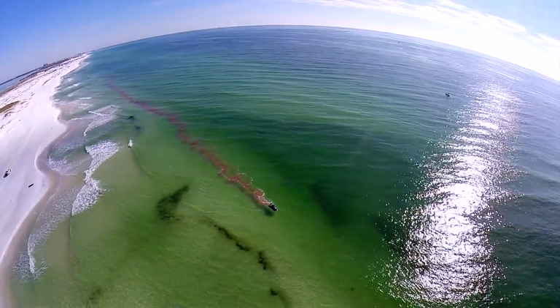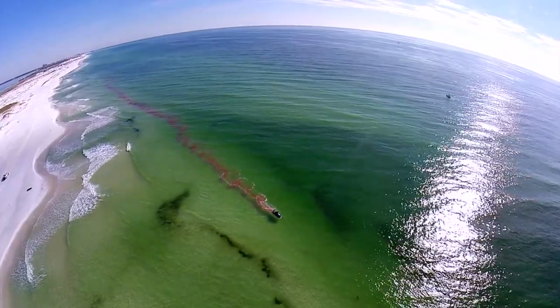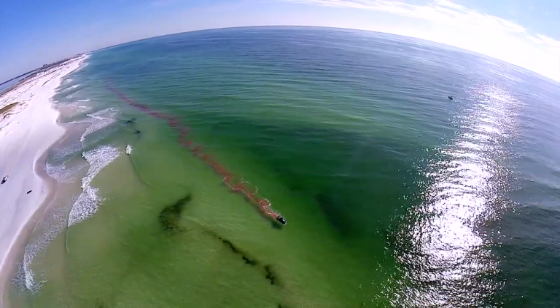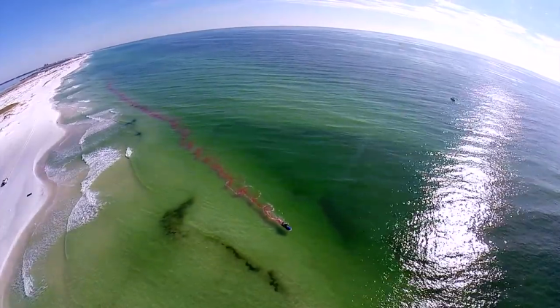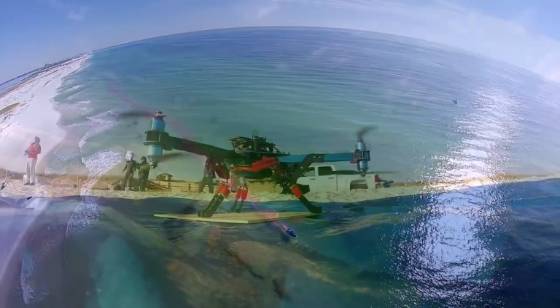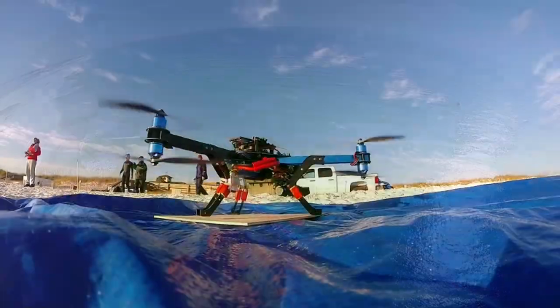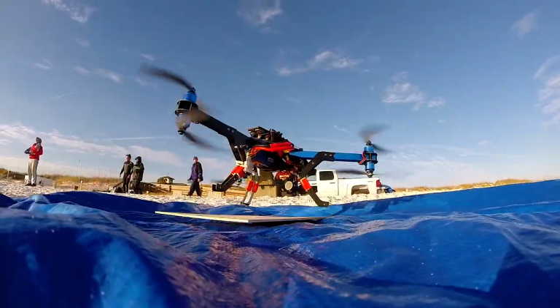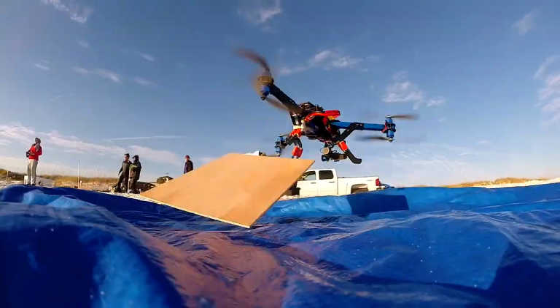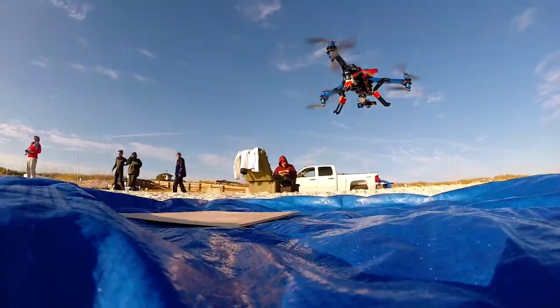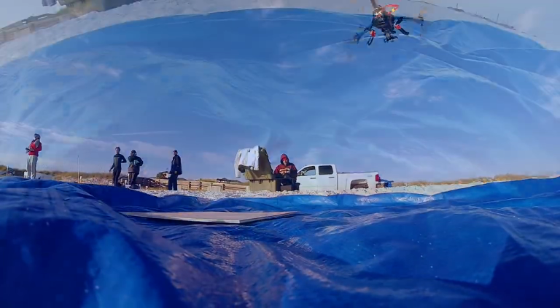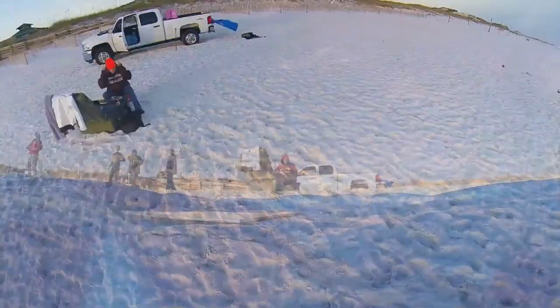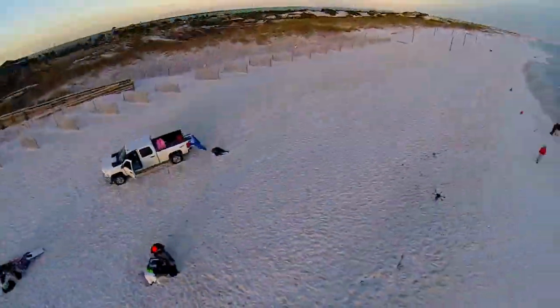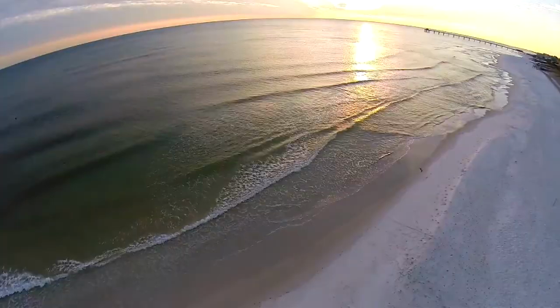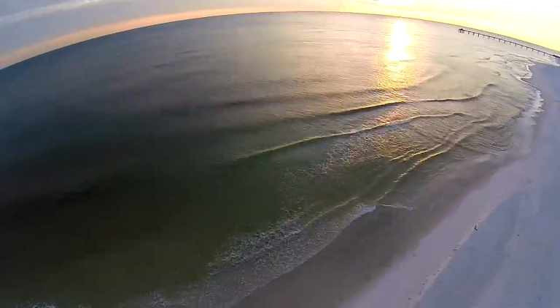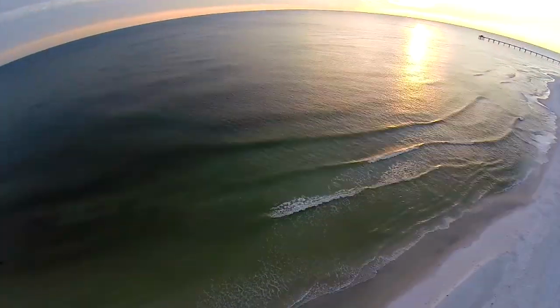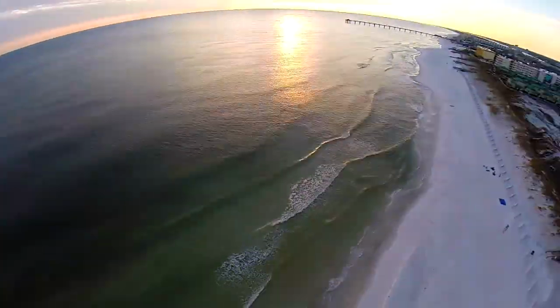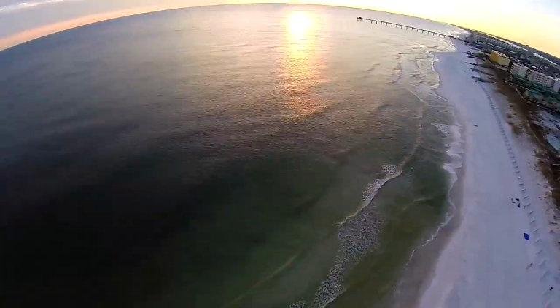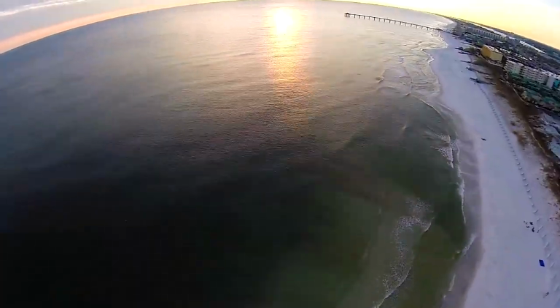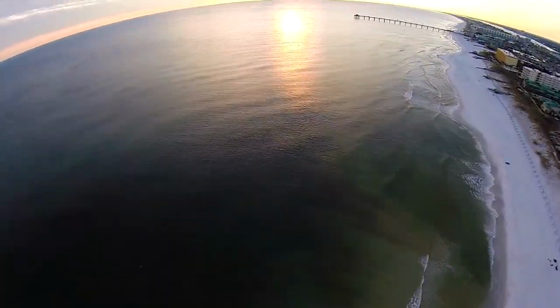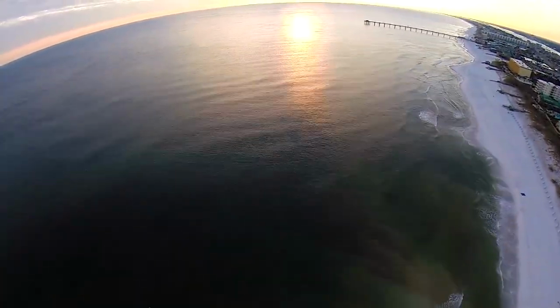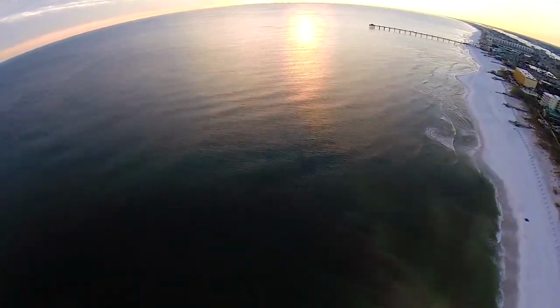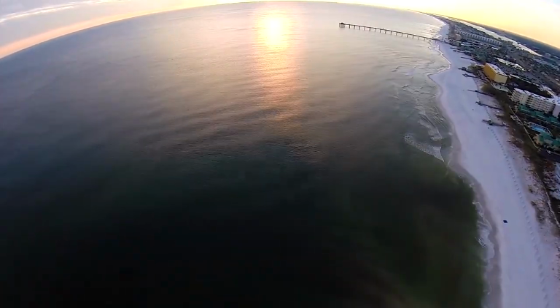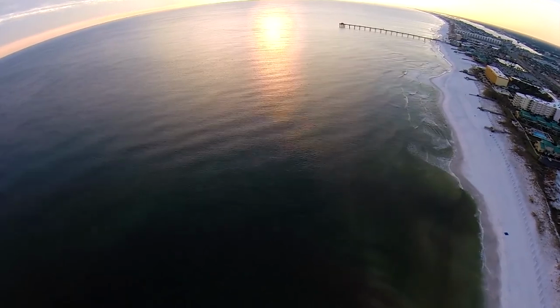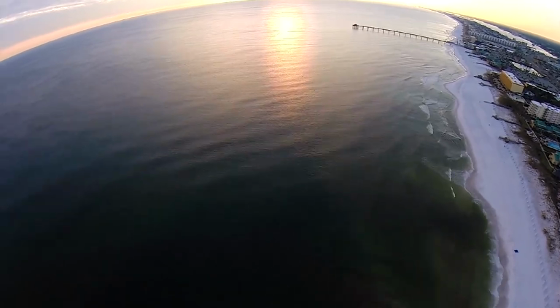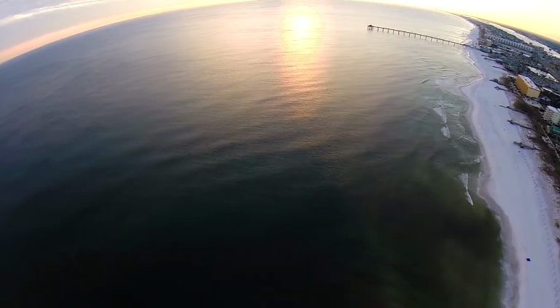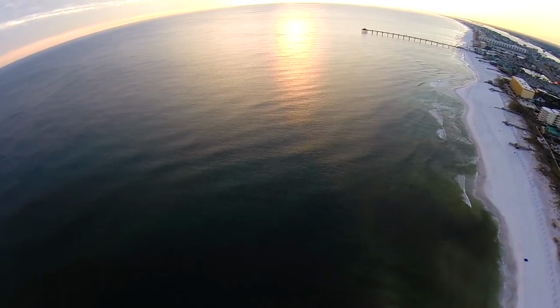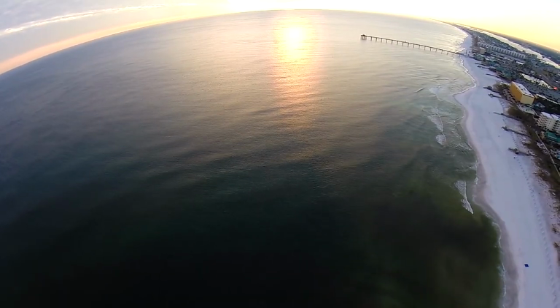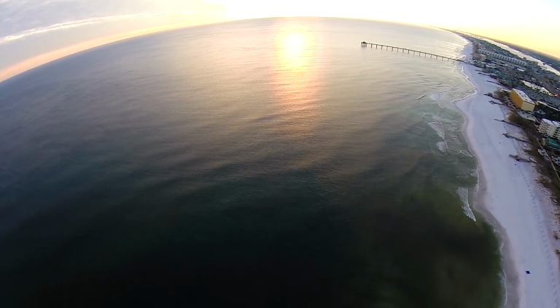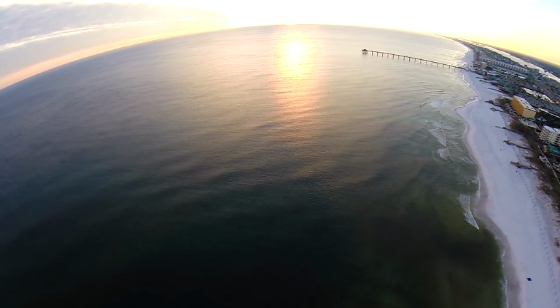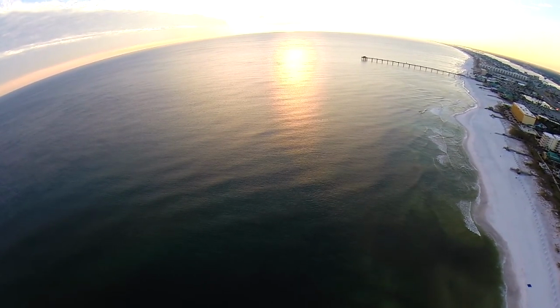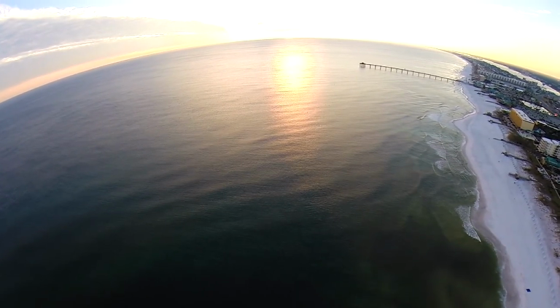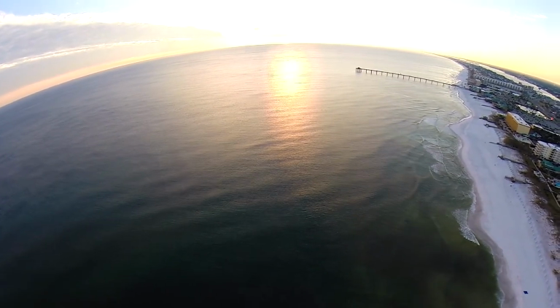Once the dye is in the water, the first drone is launched and sent out to a specific latitude, longitude, and altitude over the water. Once it's on station, it starts recording high-definition photos with its onboard GoPro.